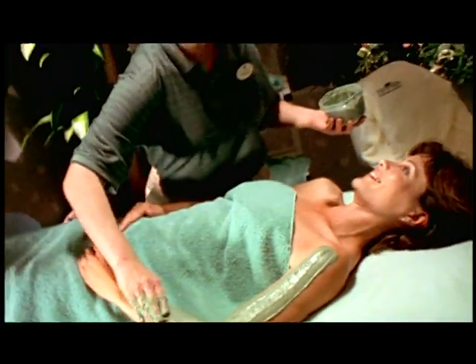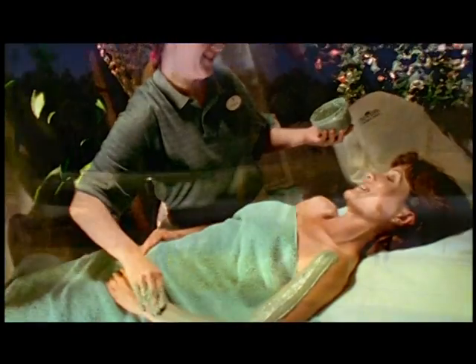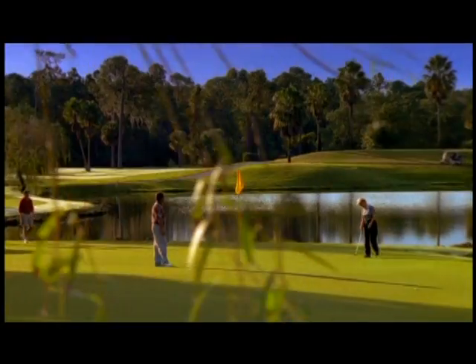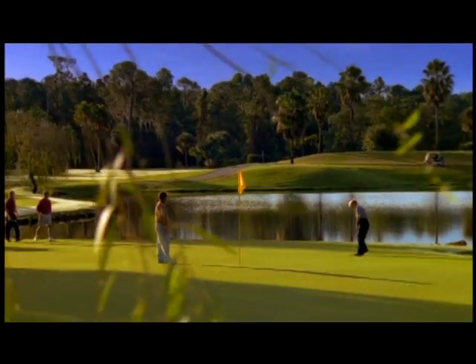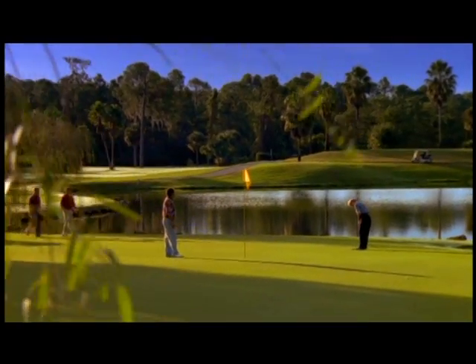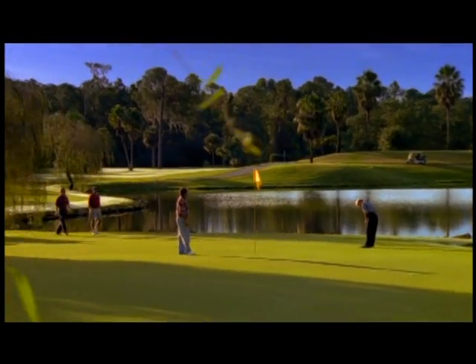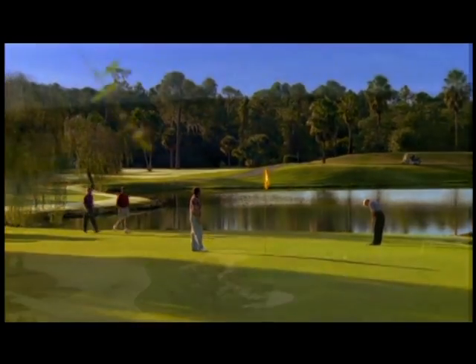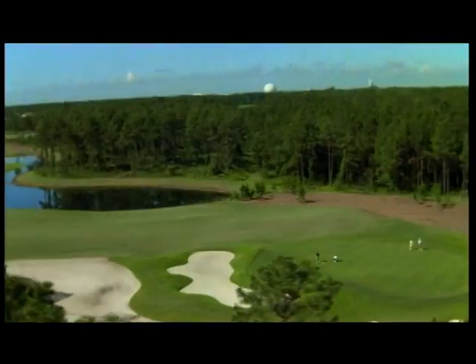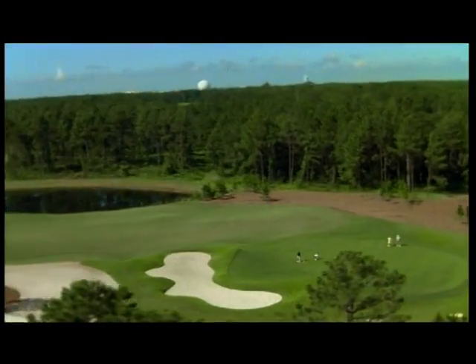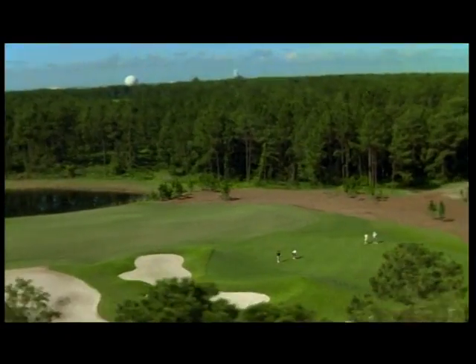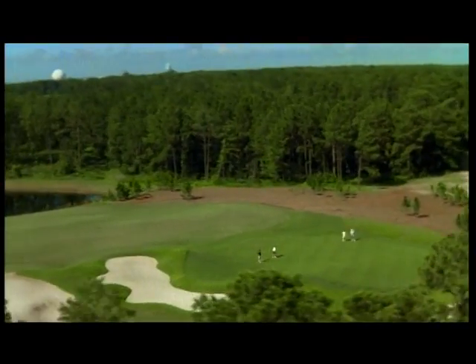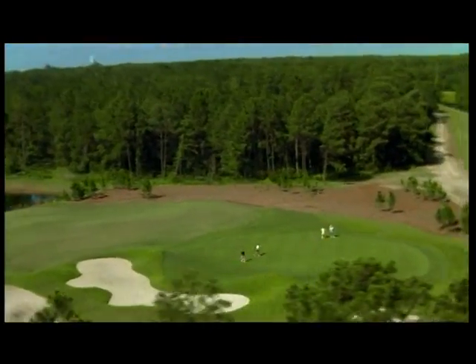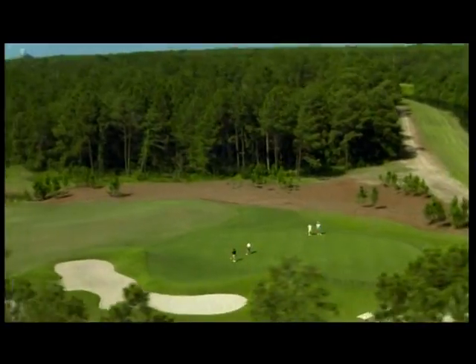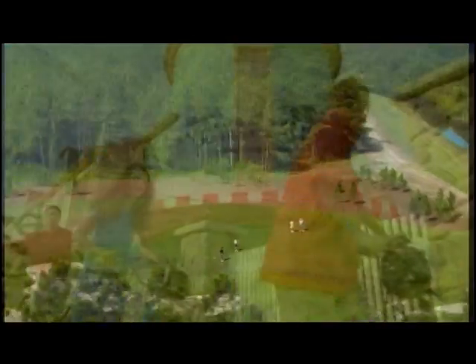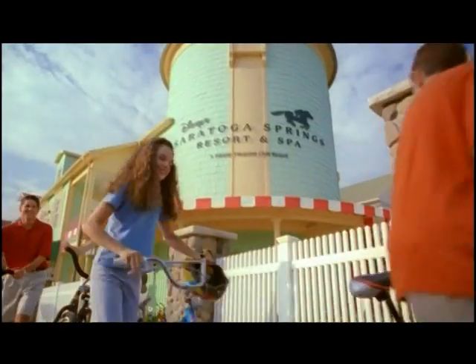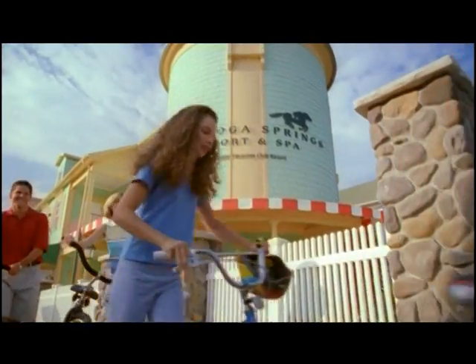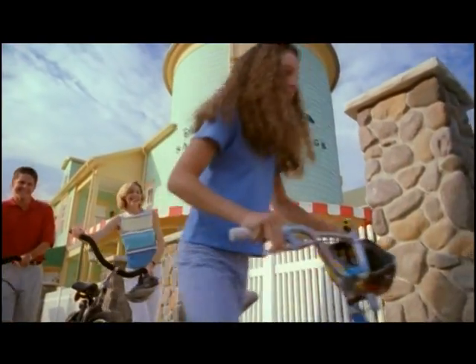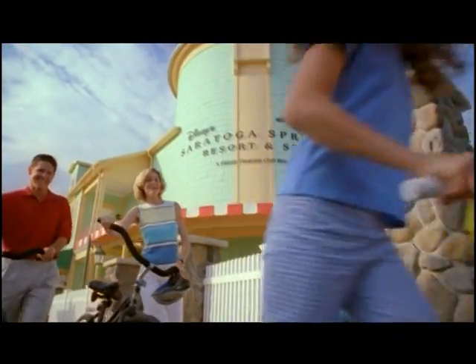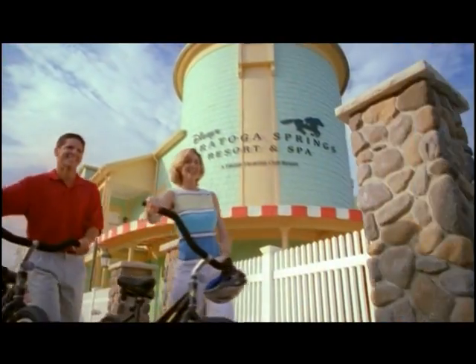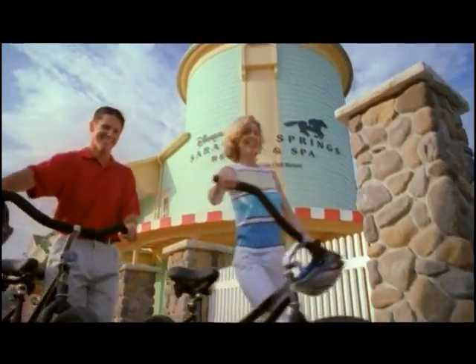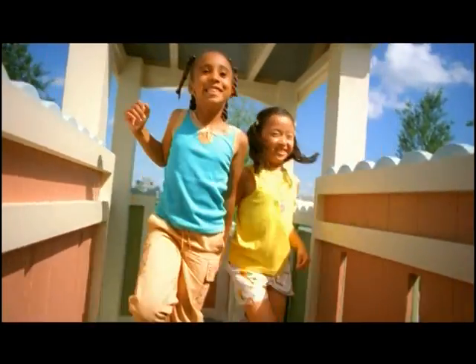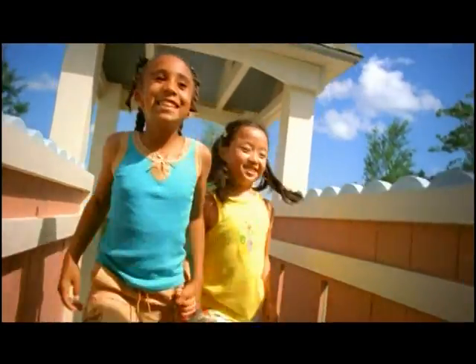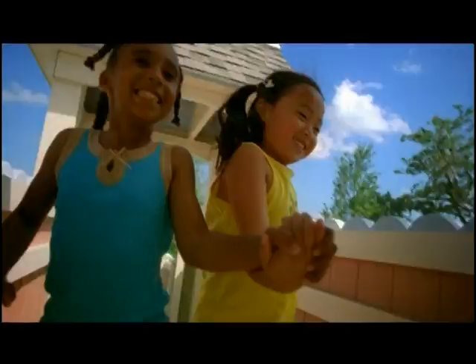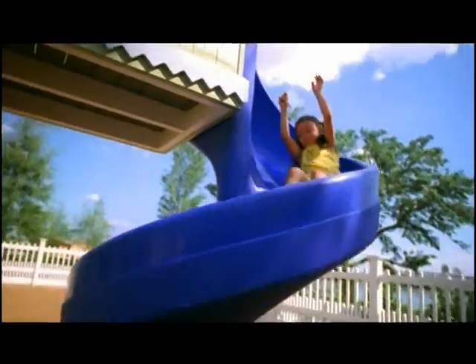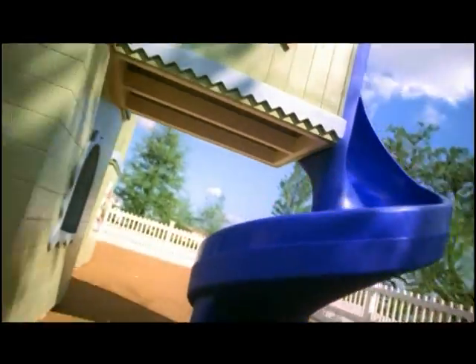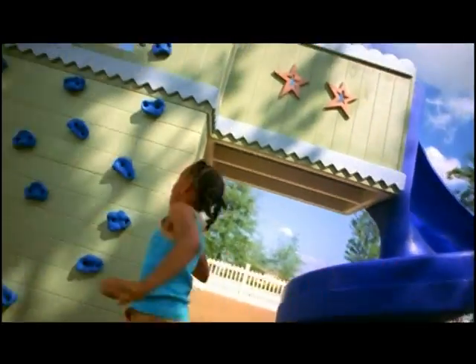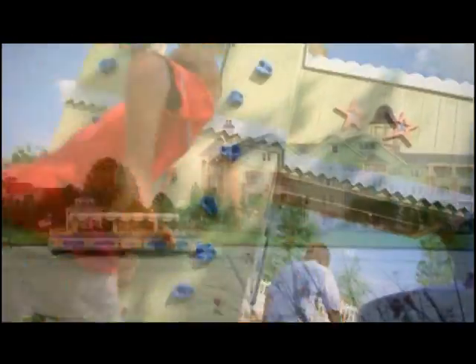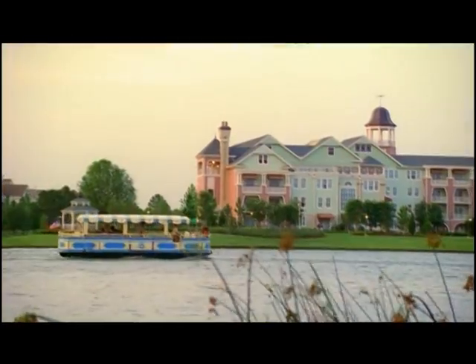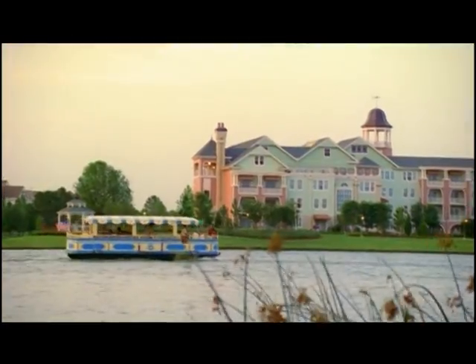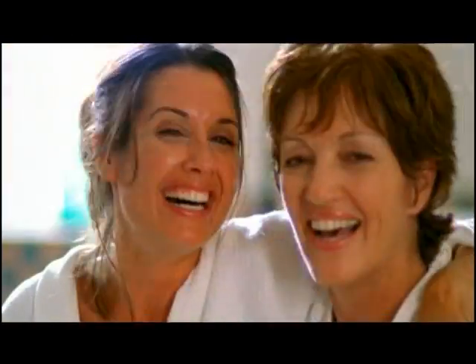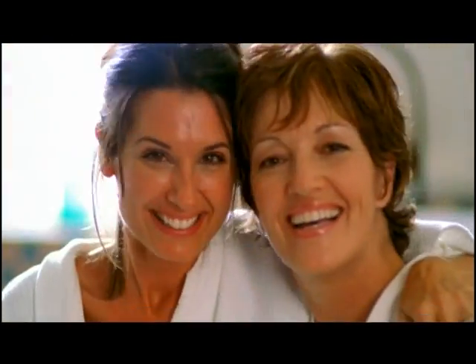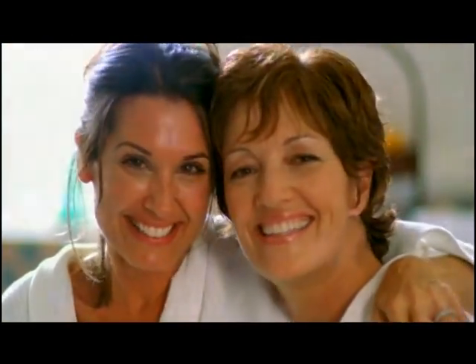Just a chip shot away, the Lake Buena Vista Golf Course meanders right through this pastoral landscape. Disney's Saratoga Springs Resort & Spa holds a lot of sweet little secrets. Get ready to enjoy them all.